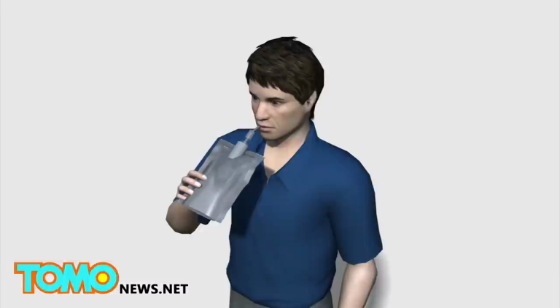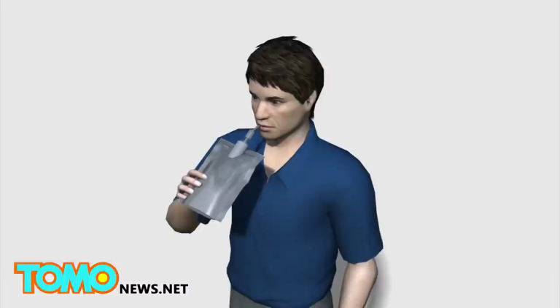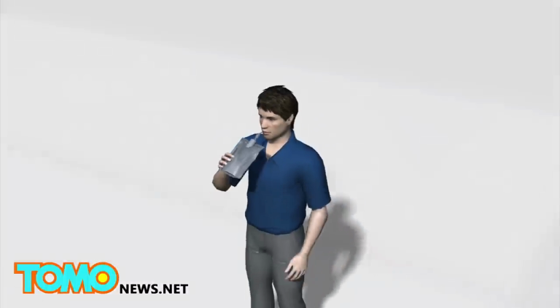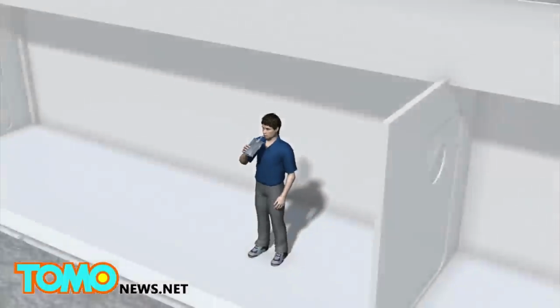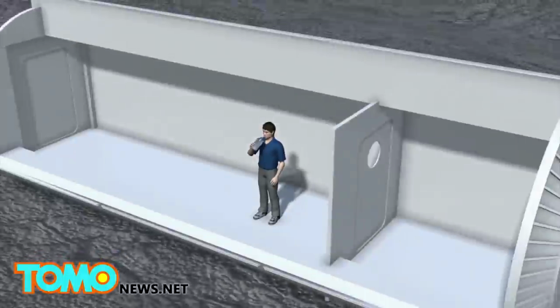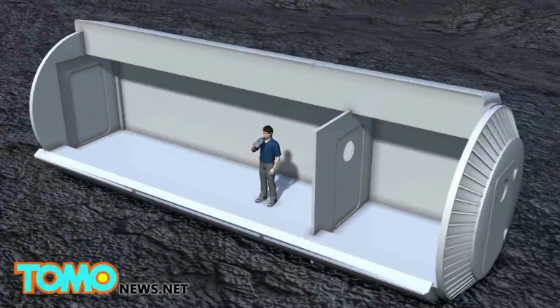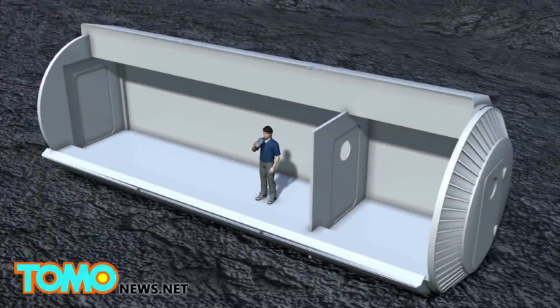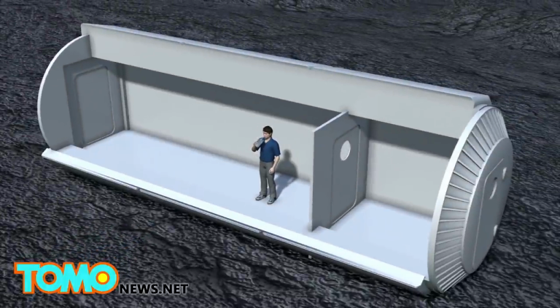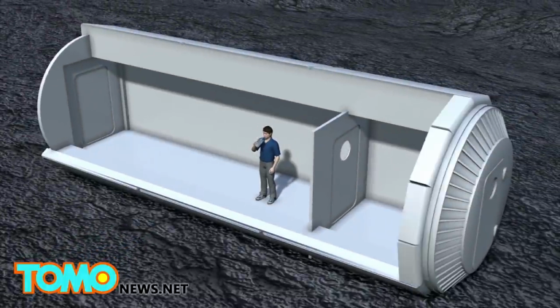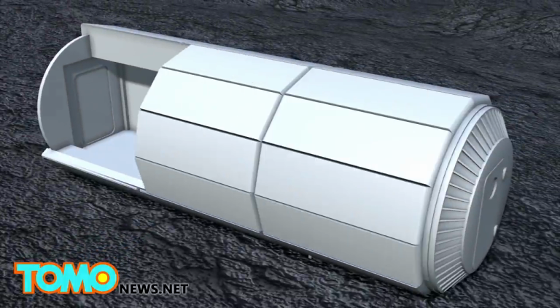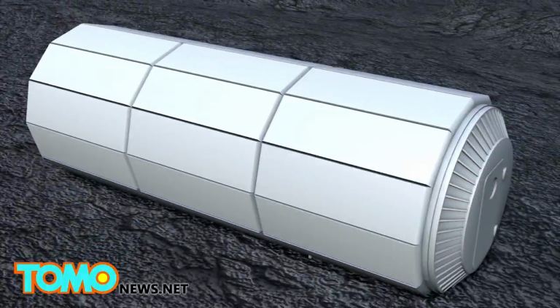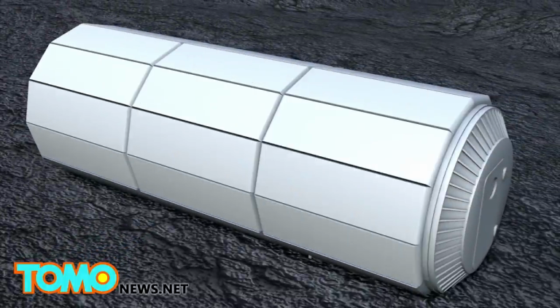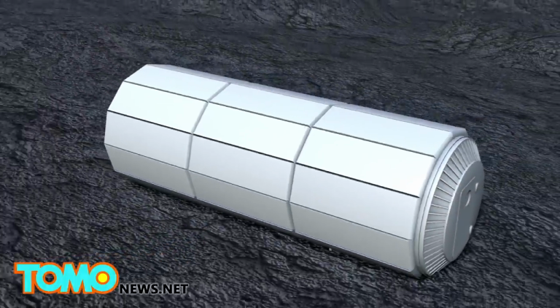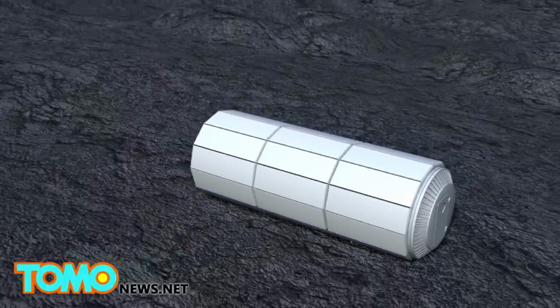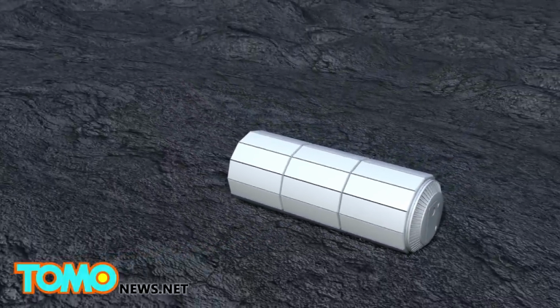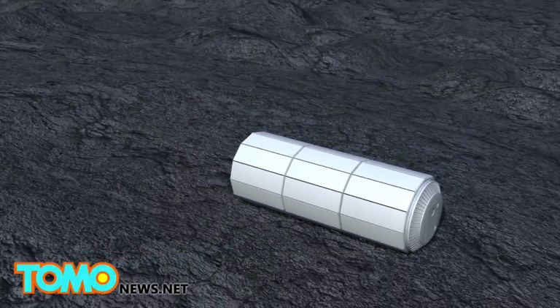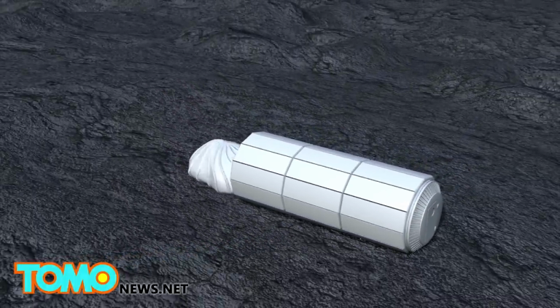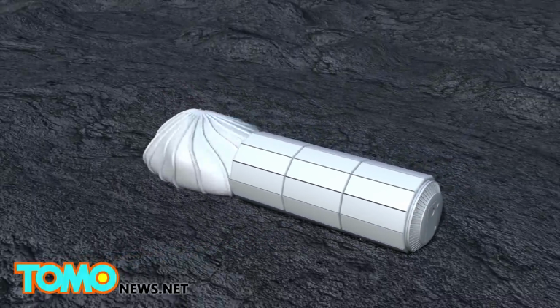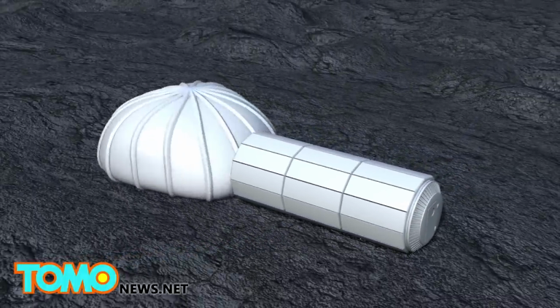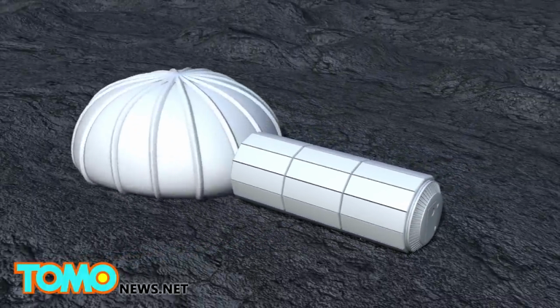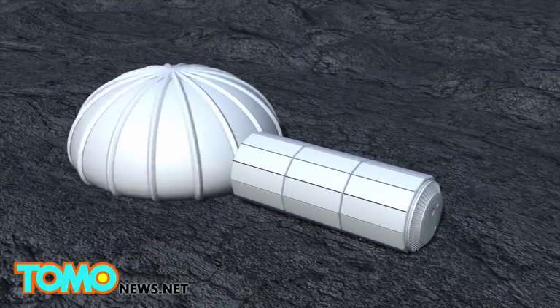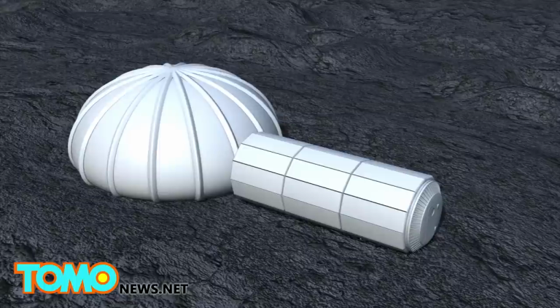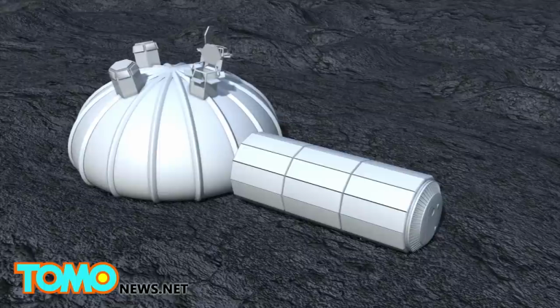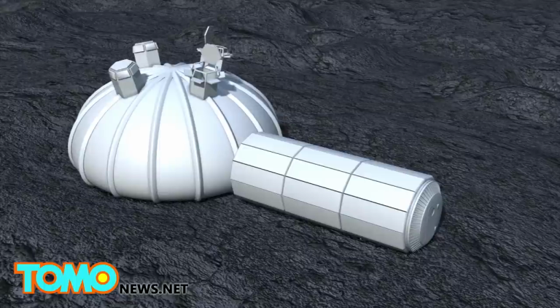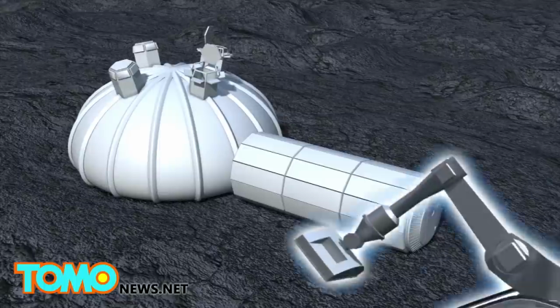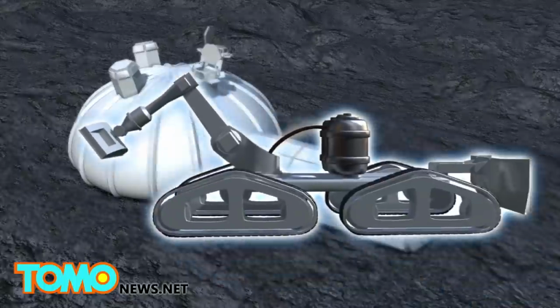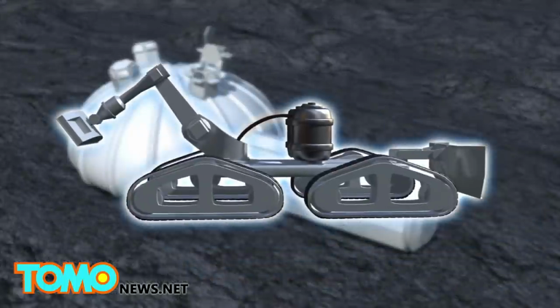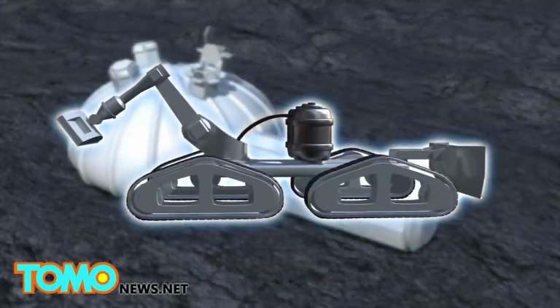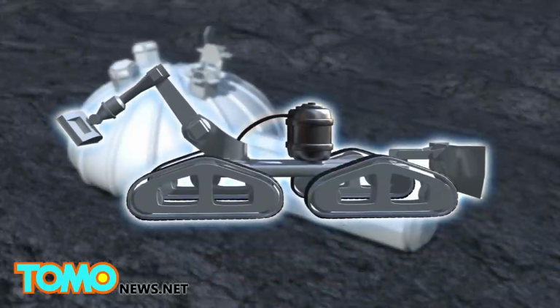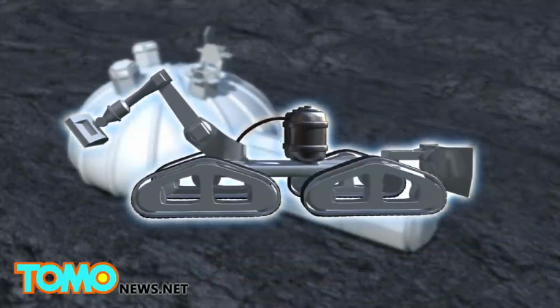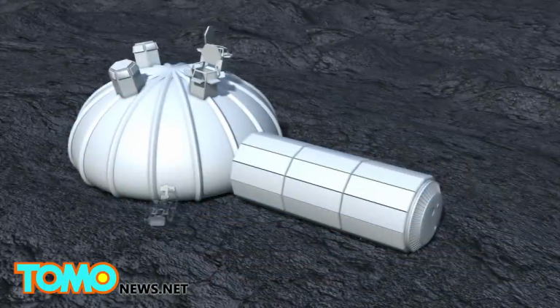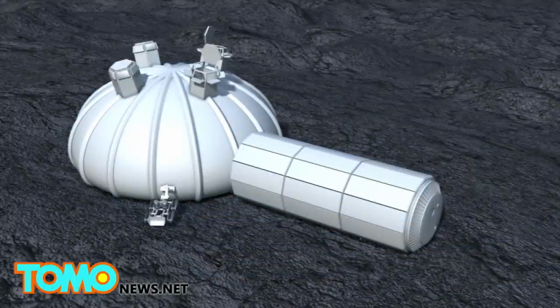The European Space Agency hopes to build lunar habitats on the lunar South Pole as early as 2024, and plans to deploy inflatable domes on the moon's surface as shelter for astronauts.